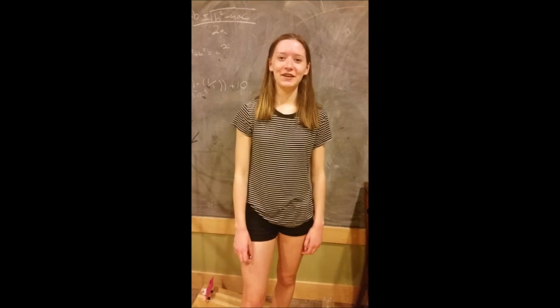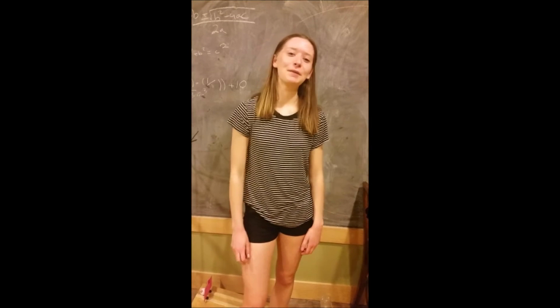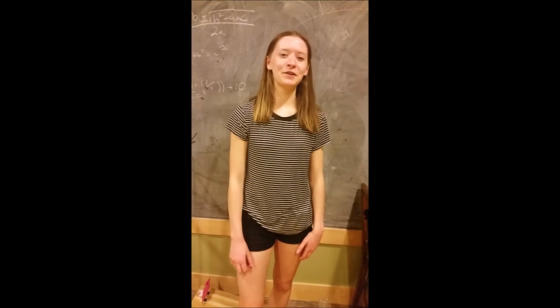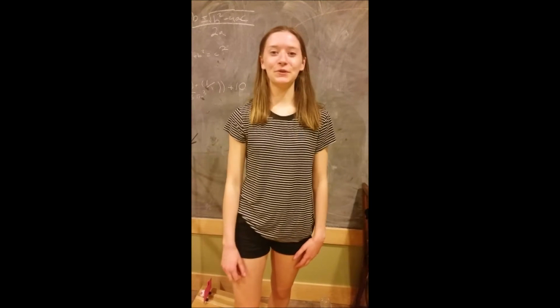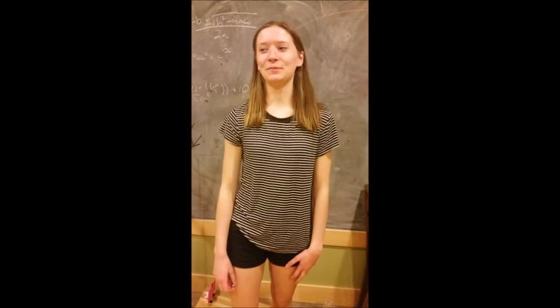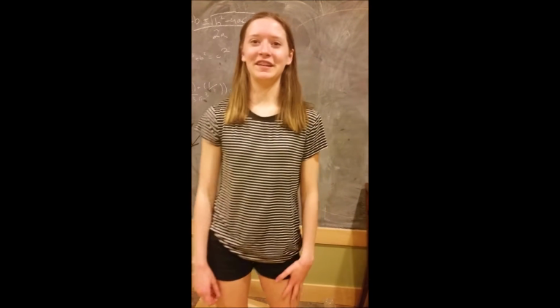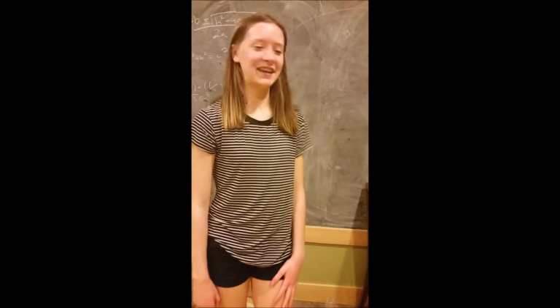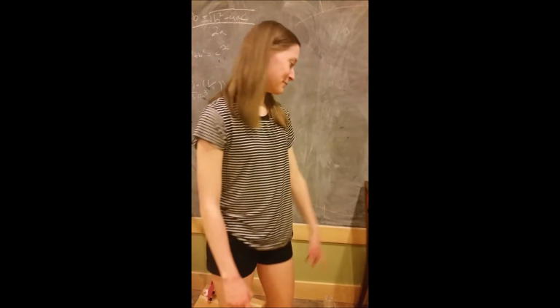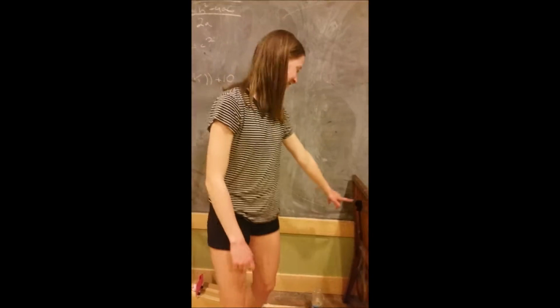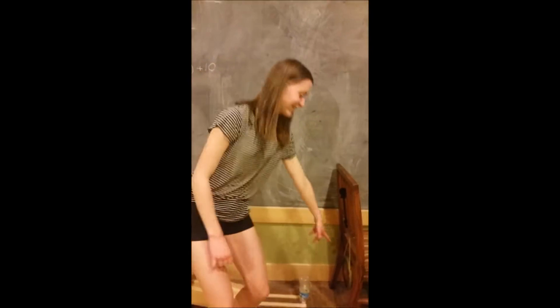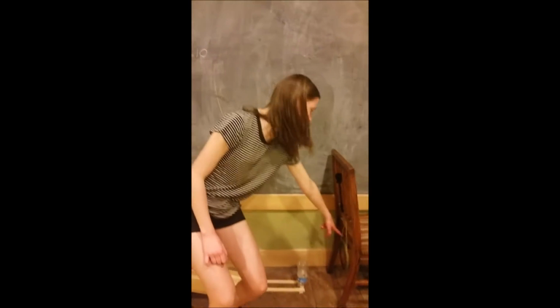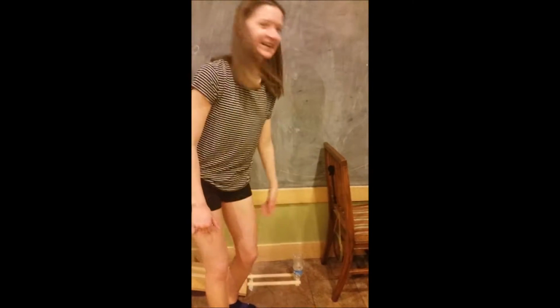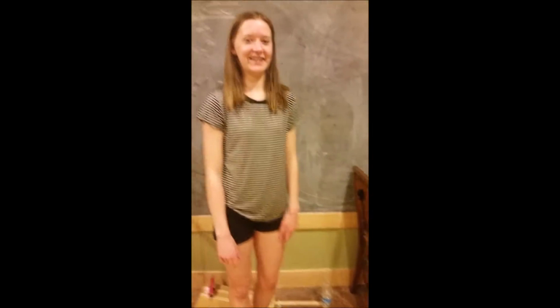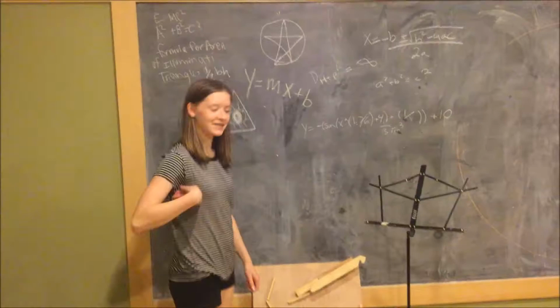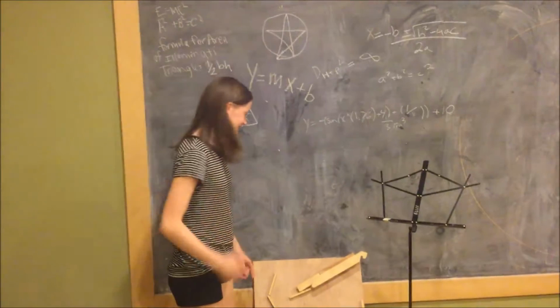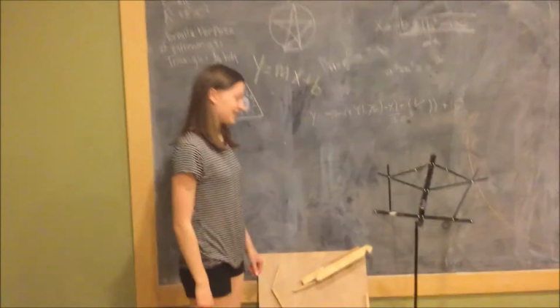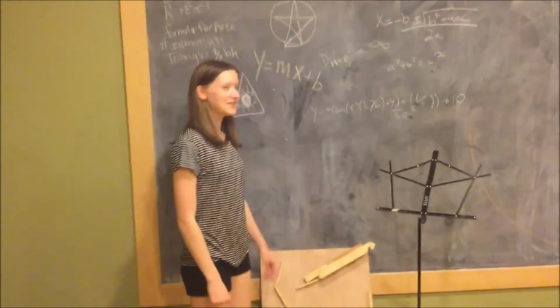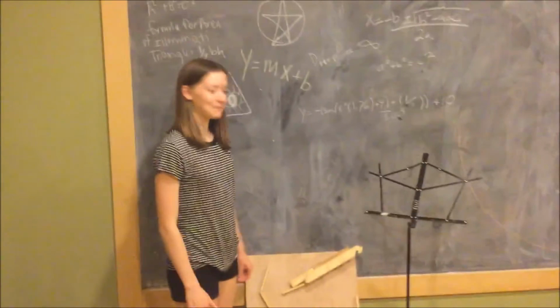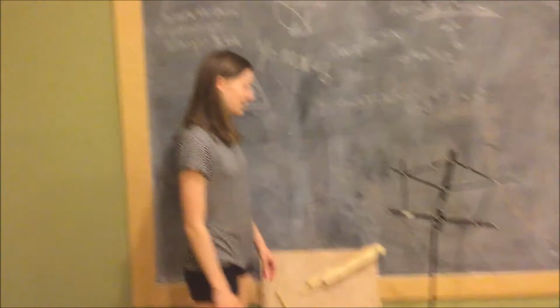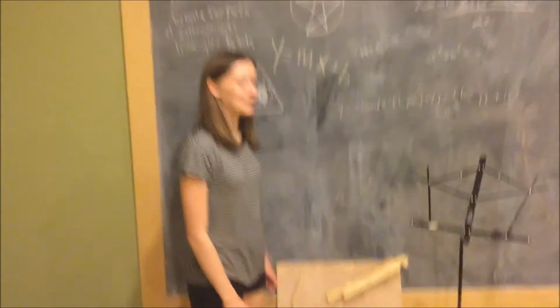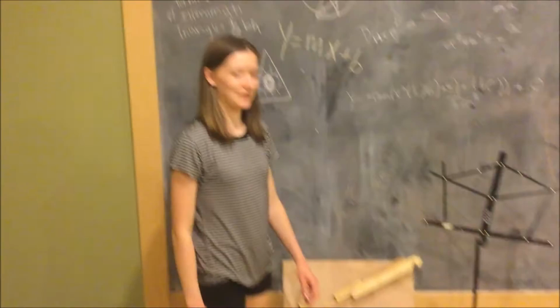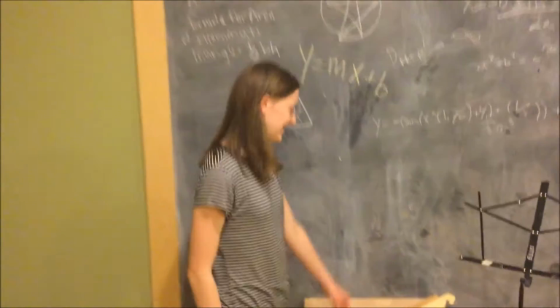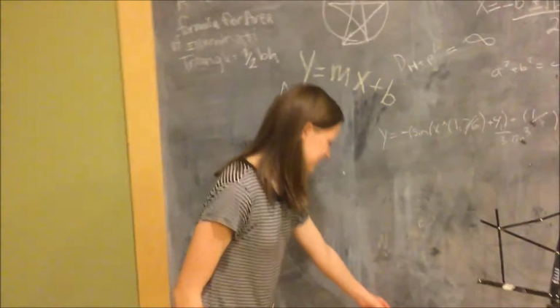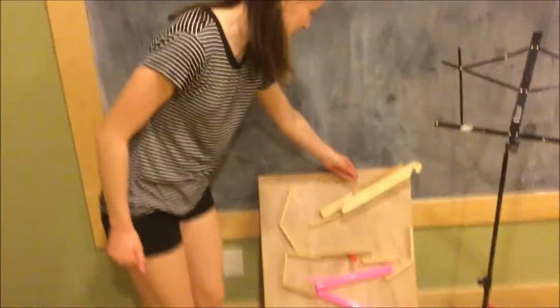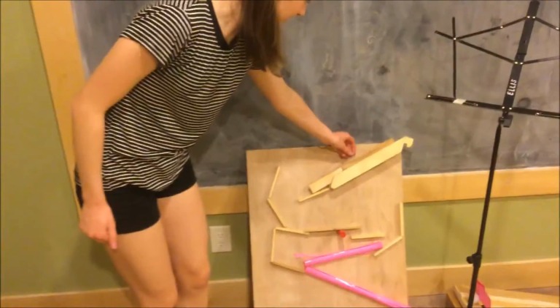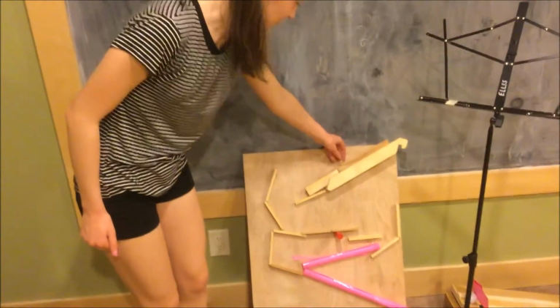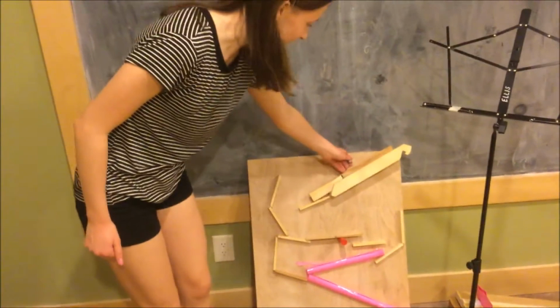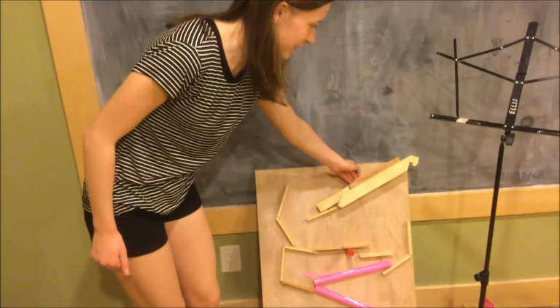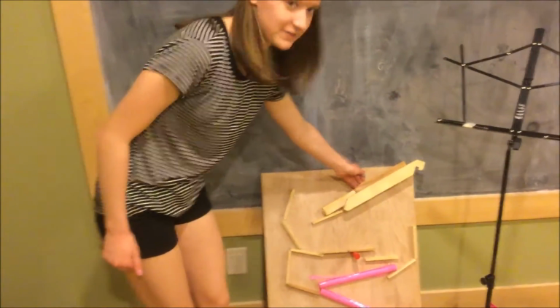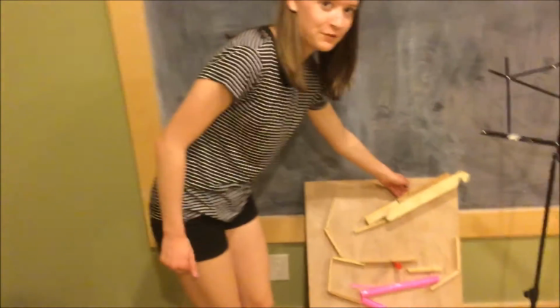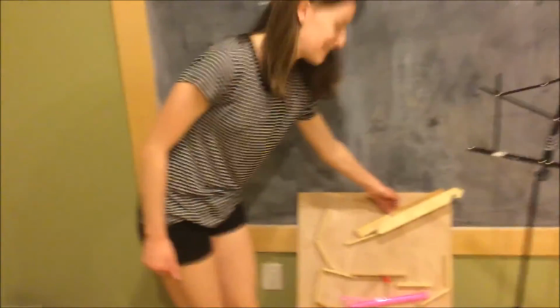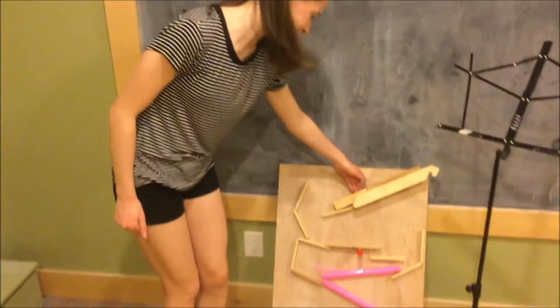The purpose of our Rube Goldberg machine is to have a mallet hit a gong. The first step is to drop the marble halfway into the staircase, which is an inclined plane.